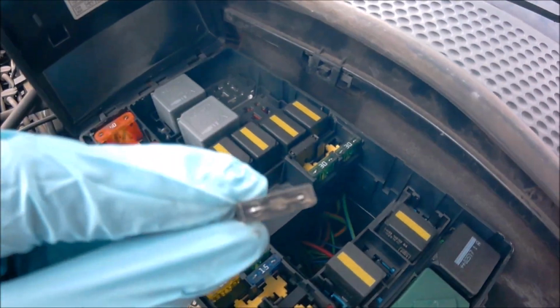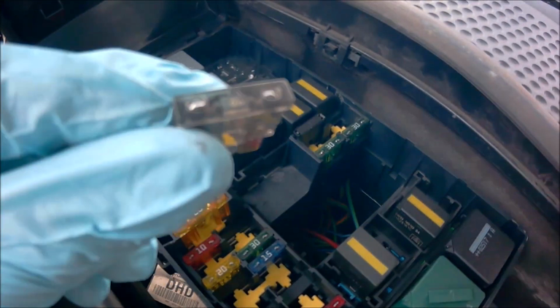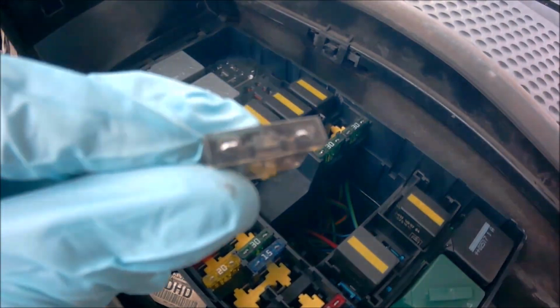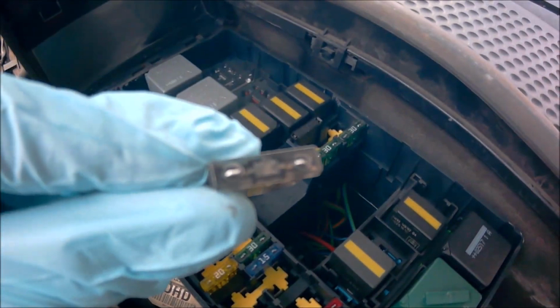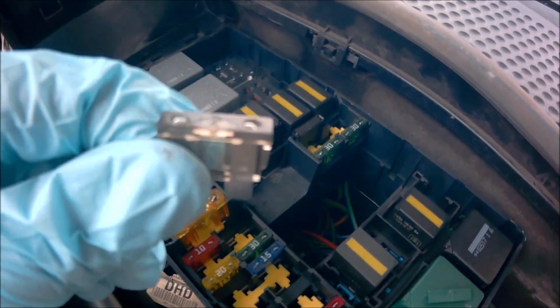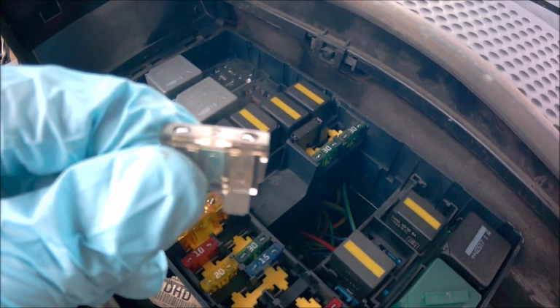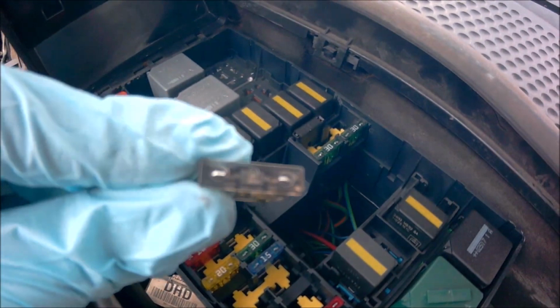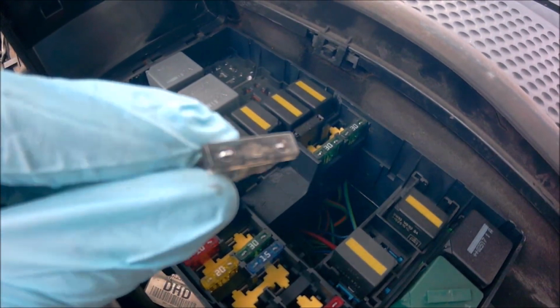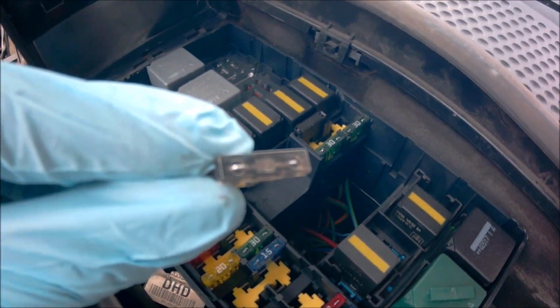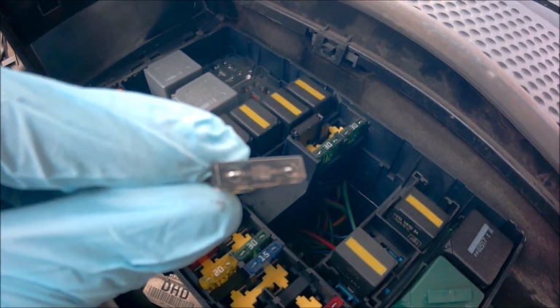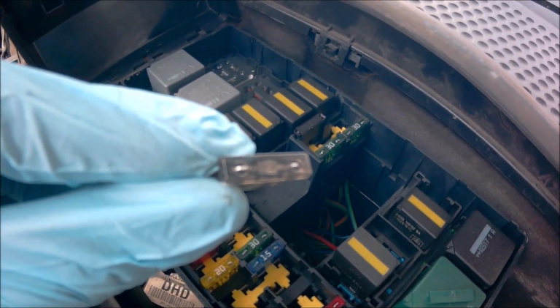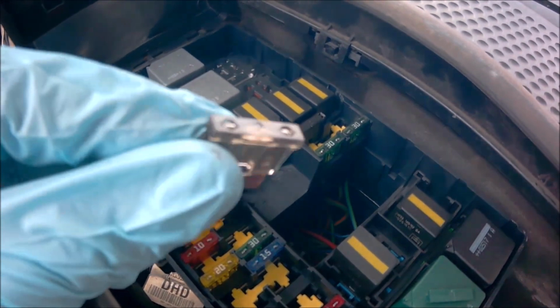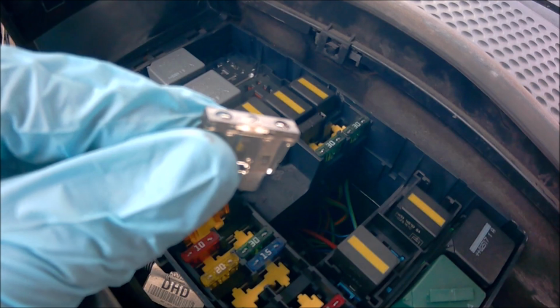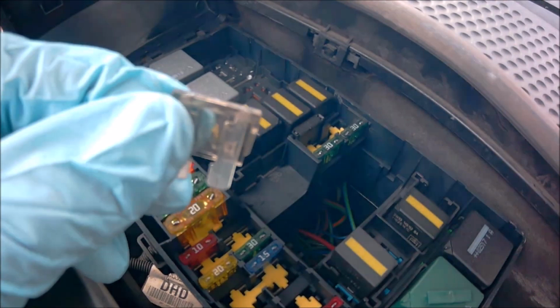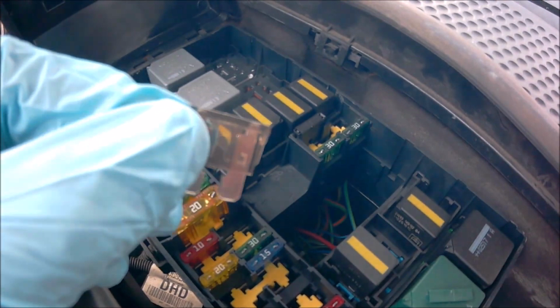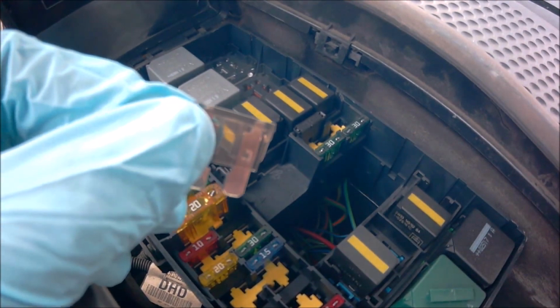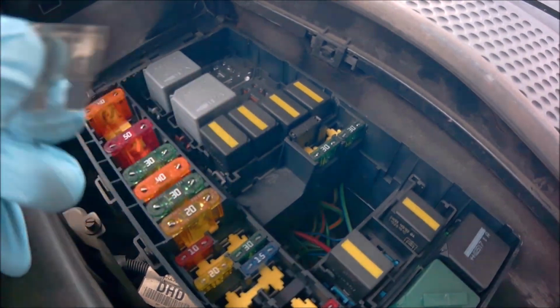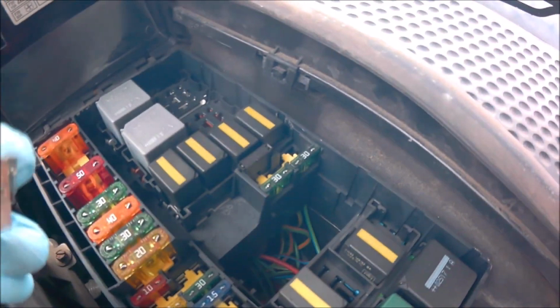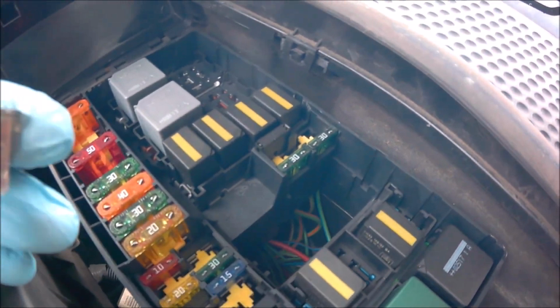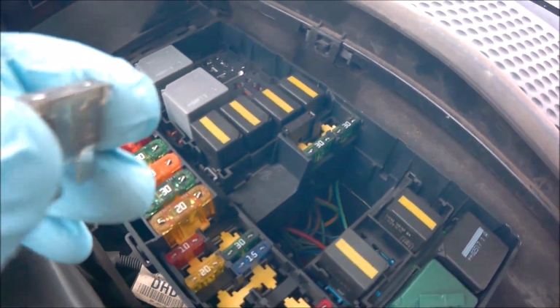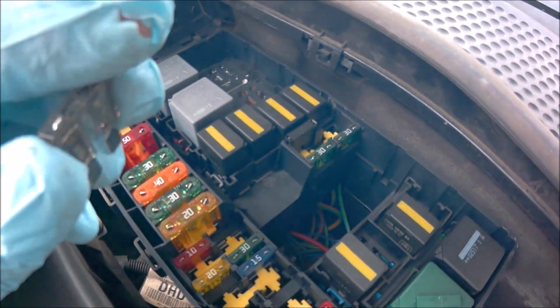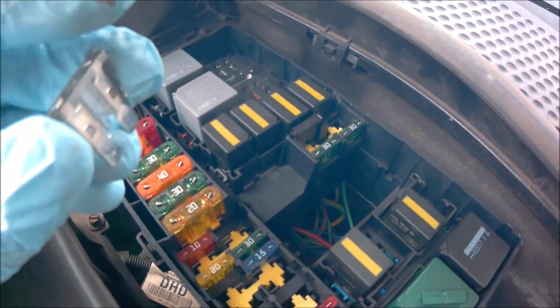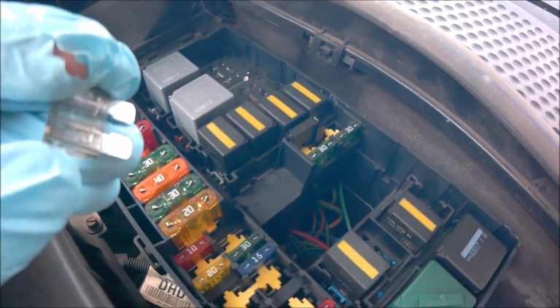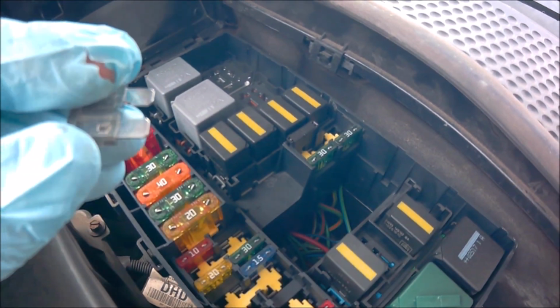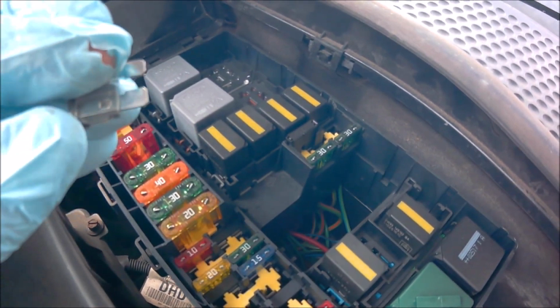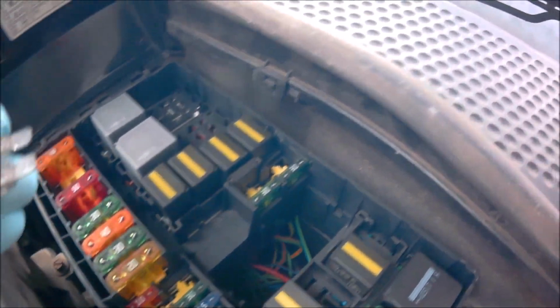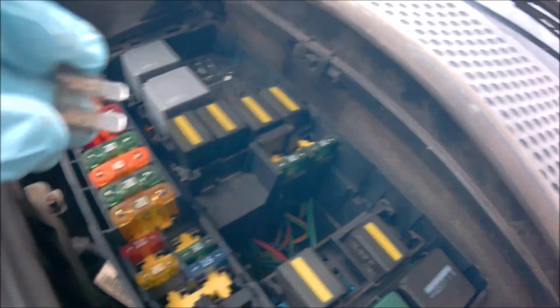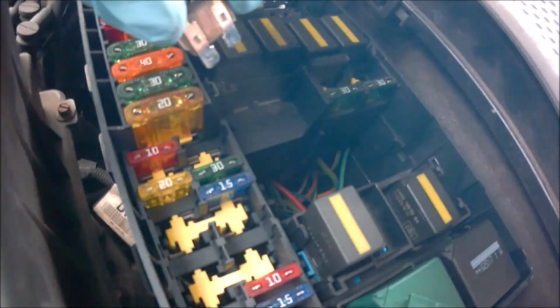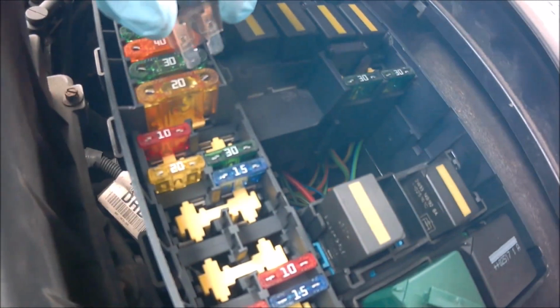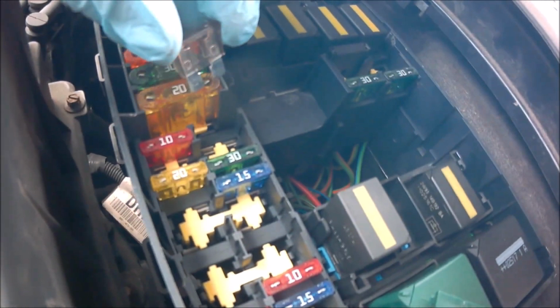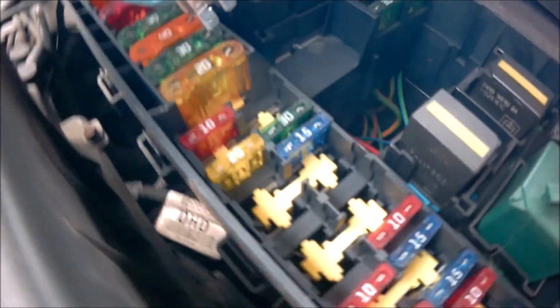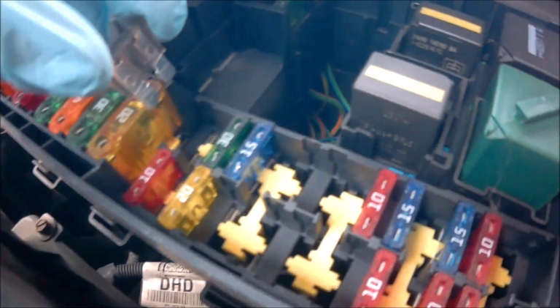He found one in his box — this is a two amp, which is the closest he's got. This should do temporarily until I order some one amp fuses. I'll push this in and see what happens.